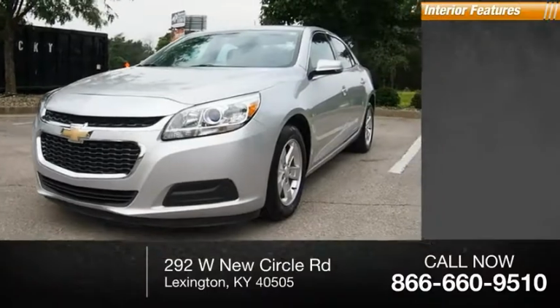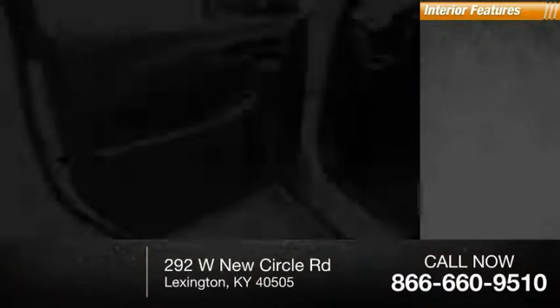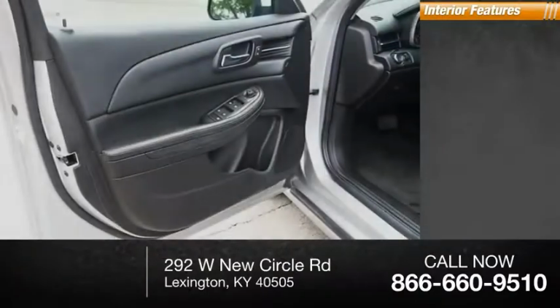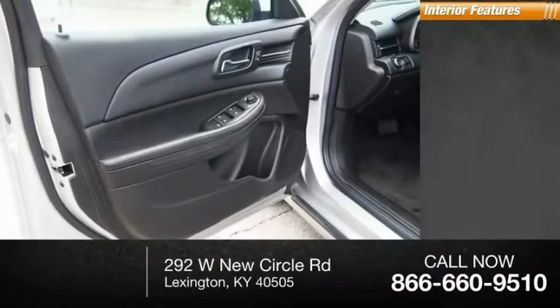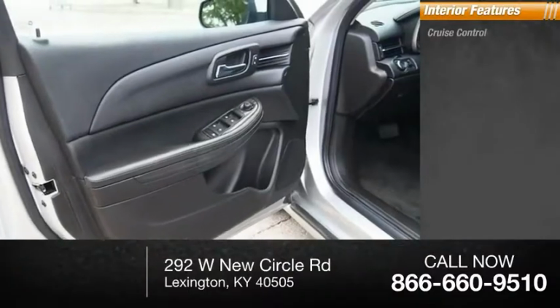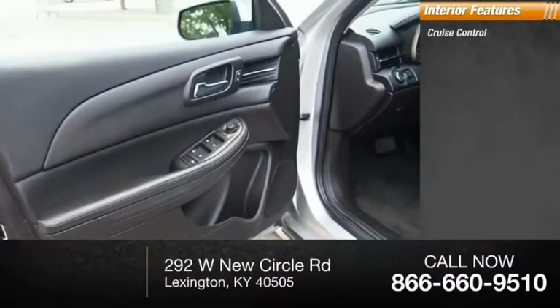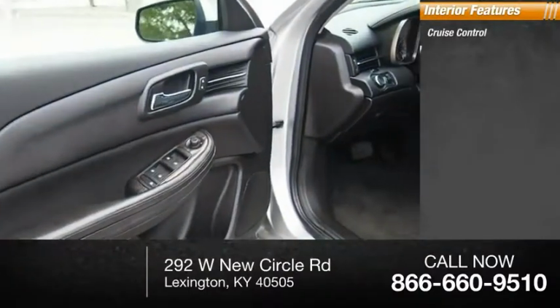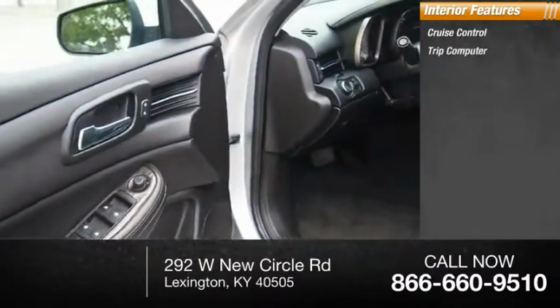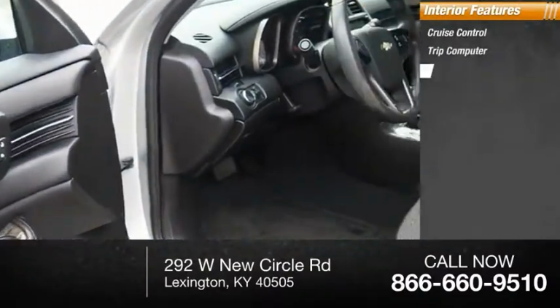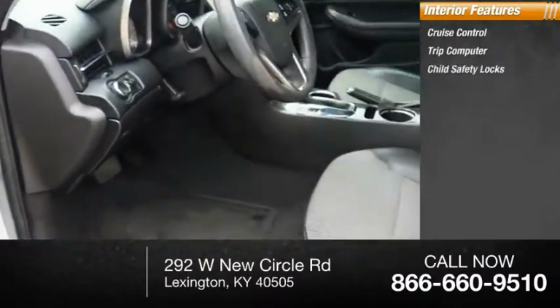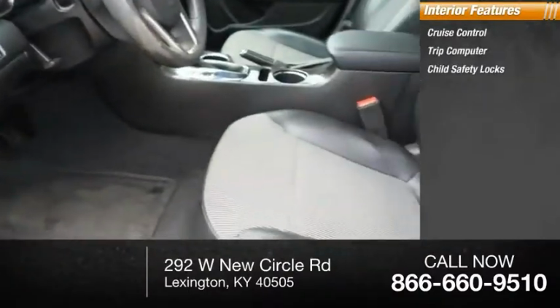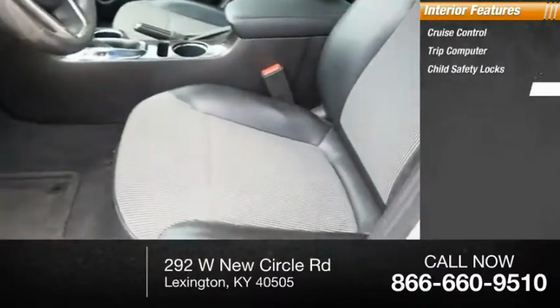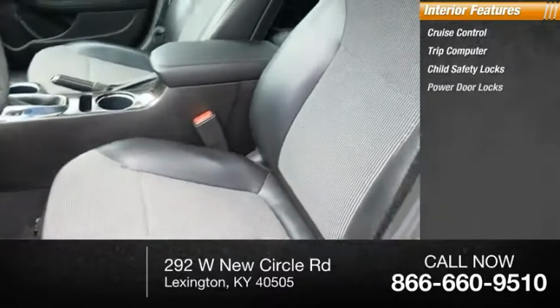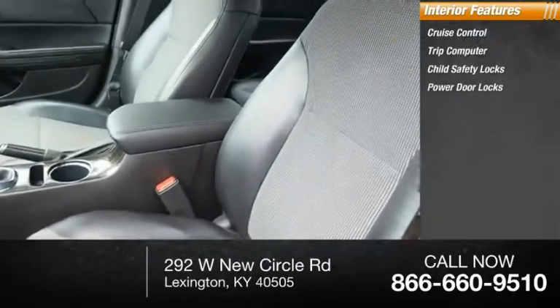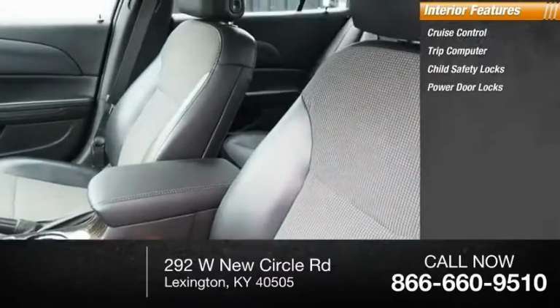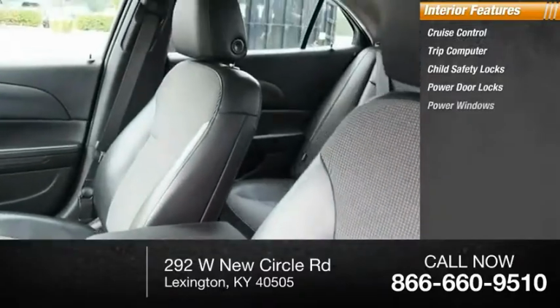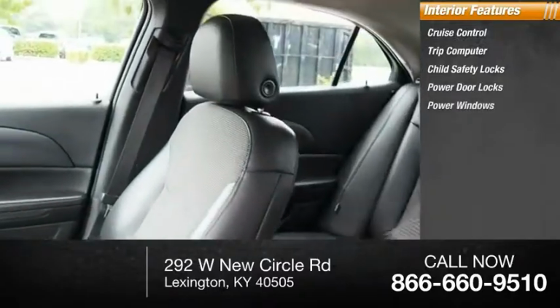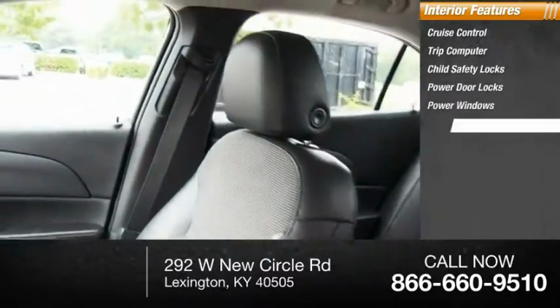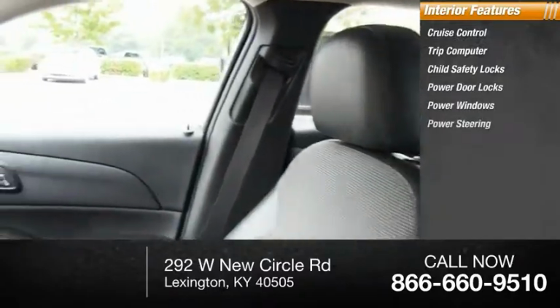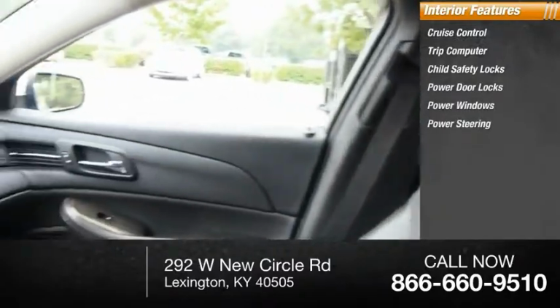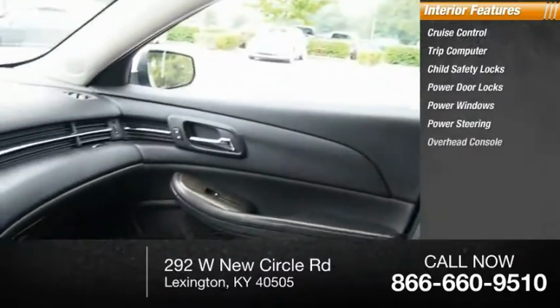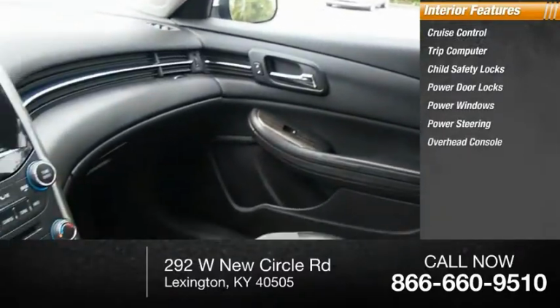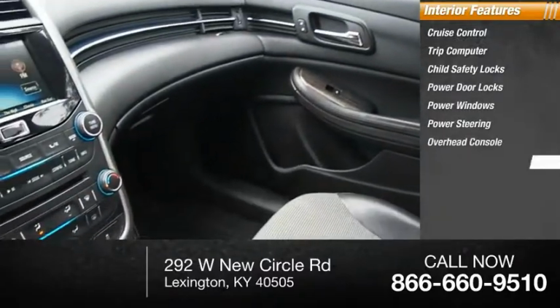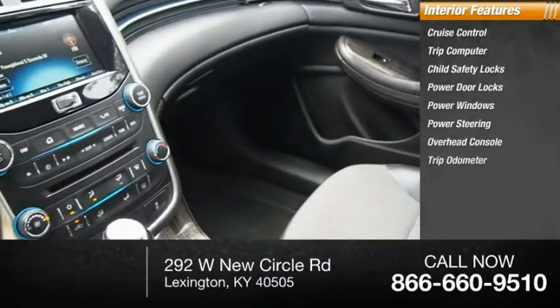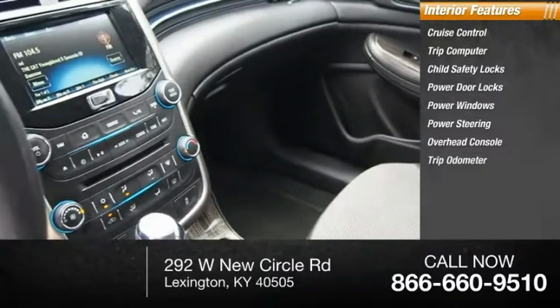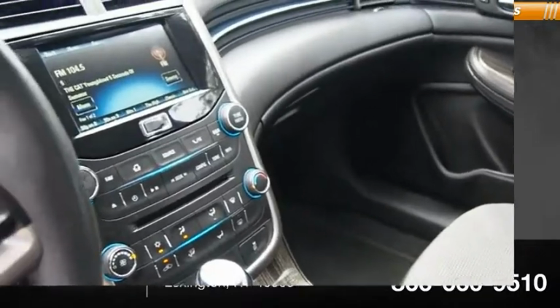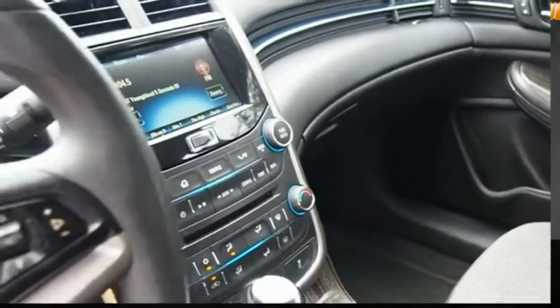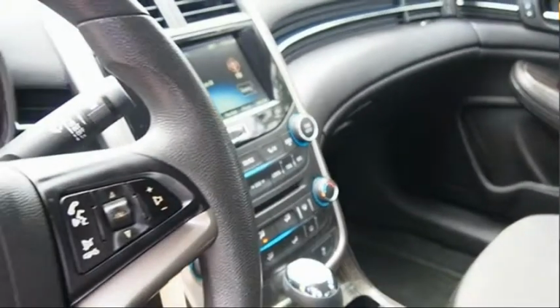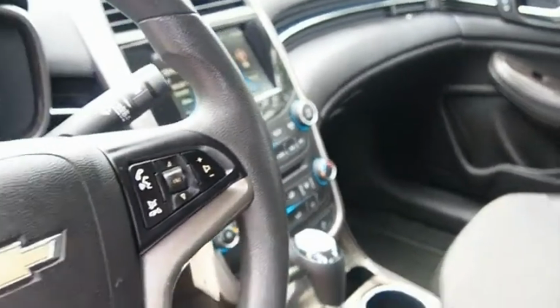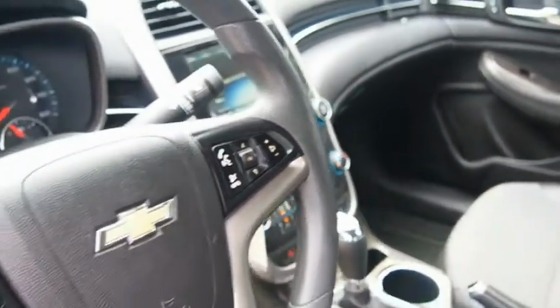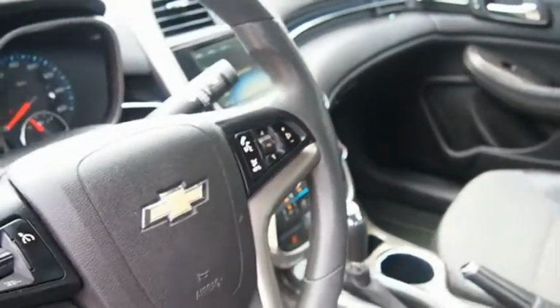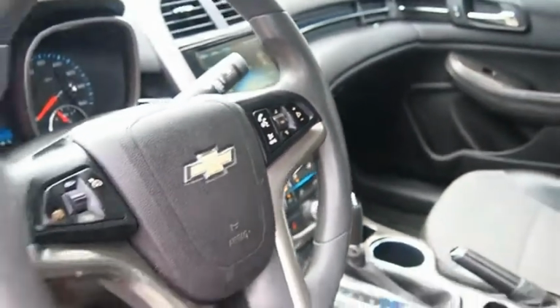Inside you'll find cruise control, trip computer, child safety locks, power door locks, power windows, power steering, overhead console, and trip odometer. A combination of performance and fuel economy.